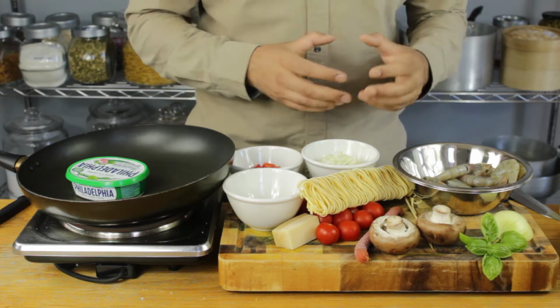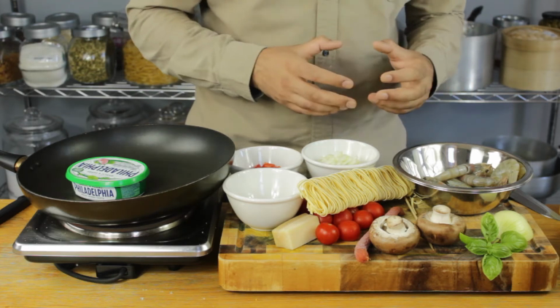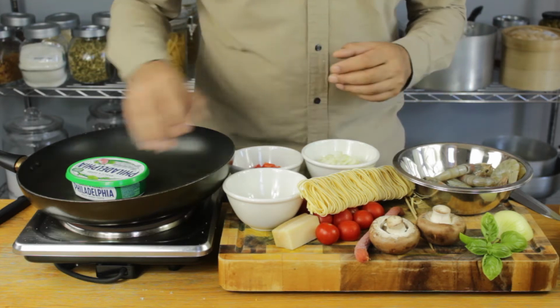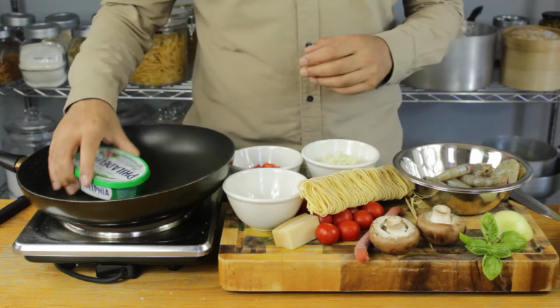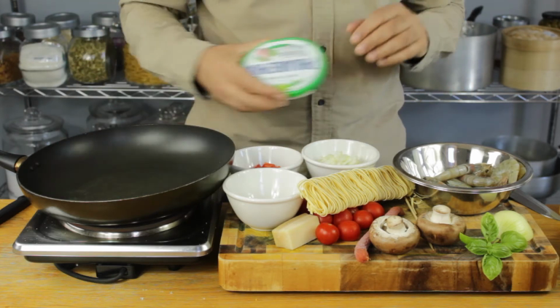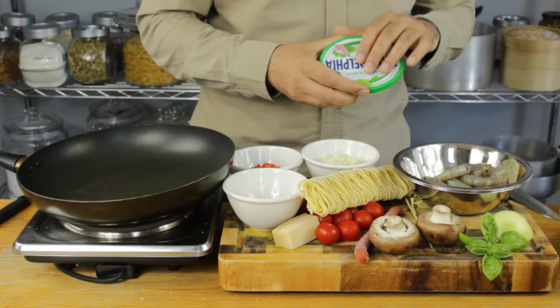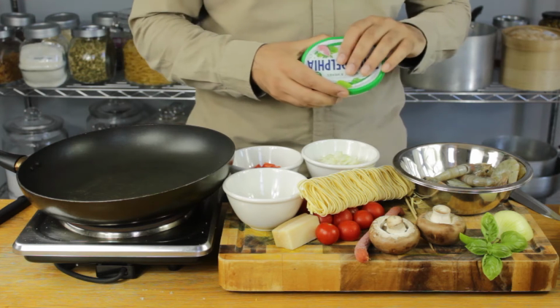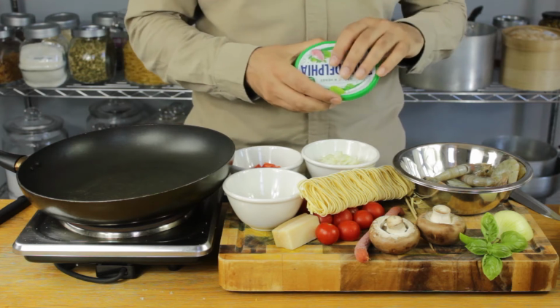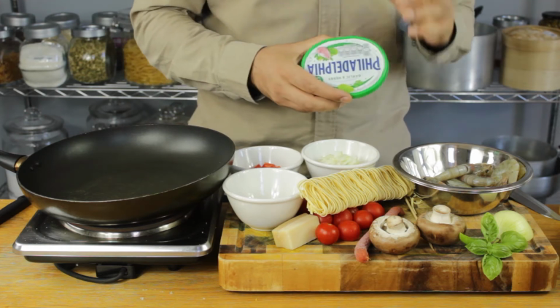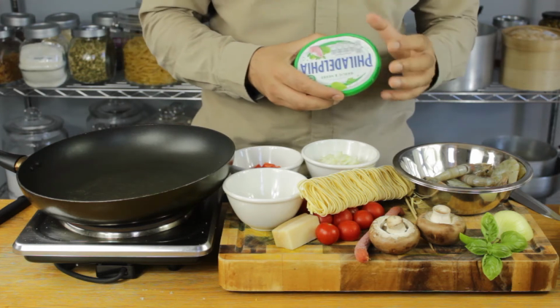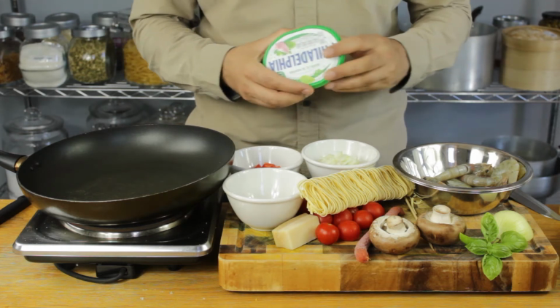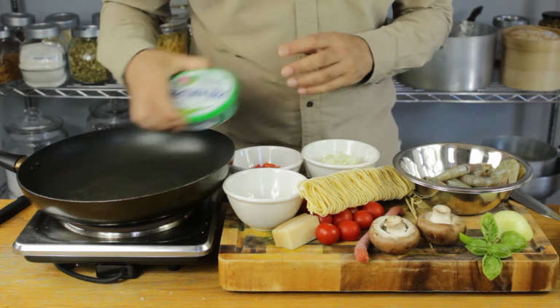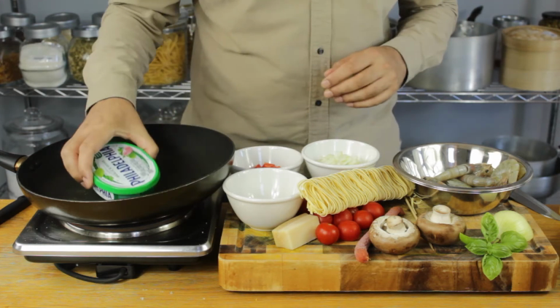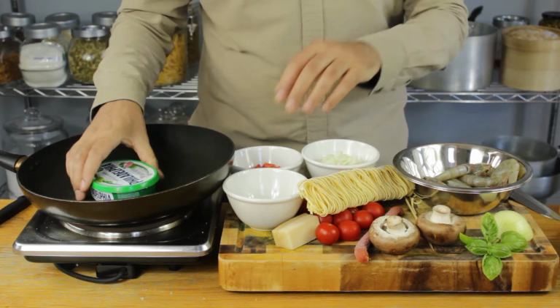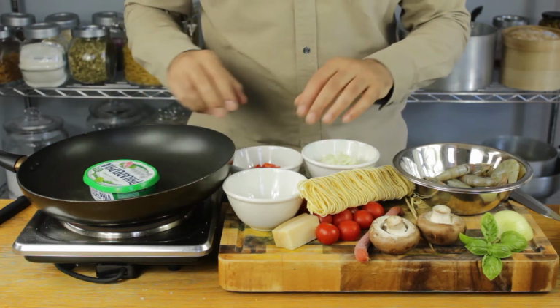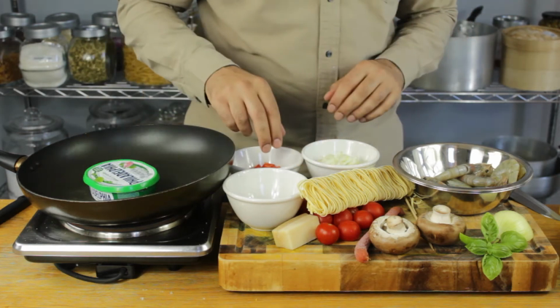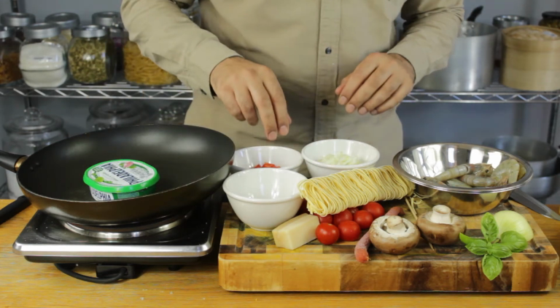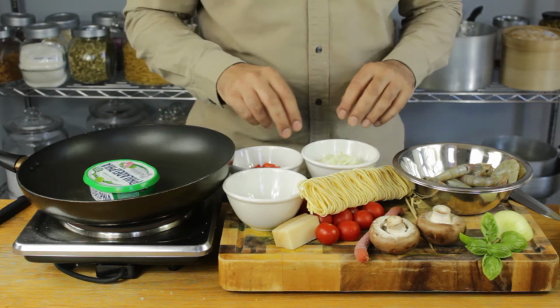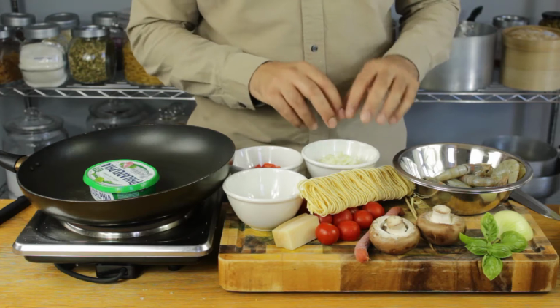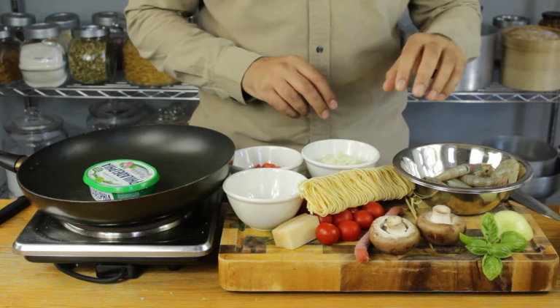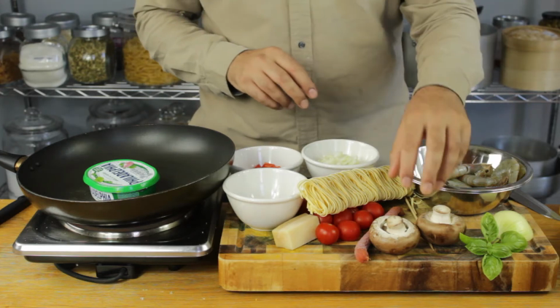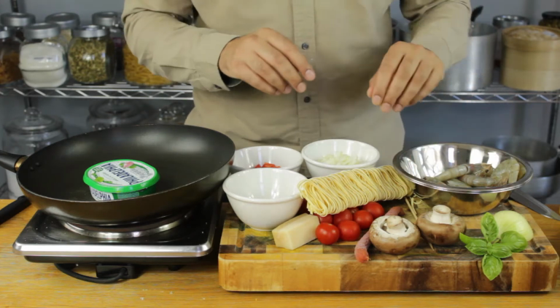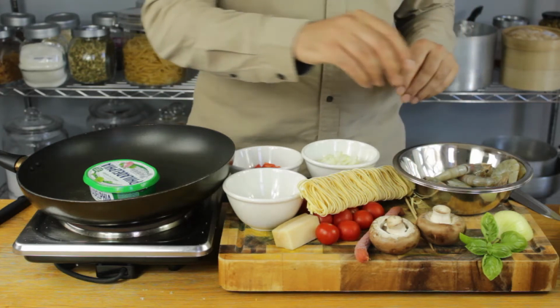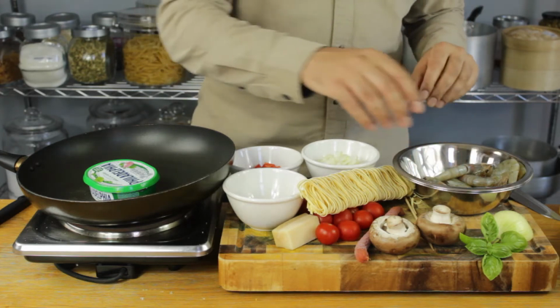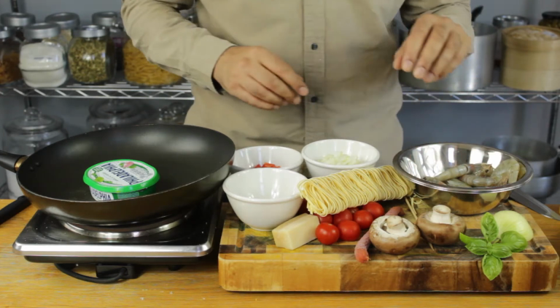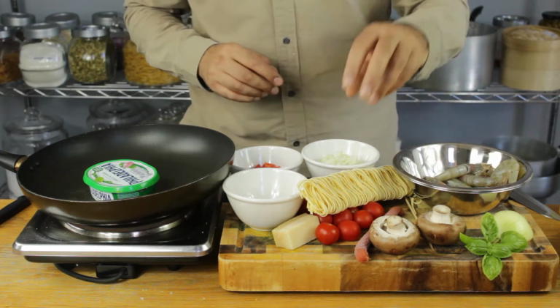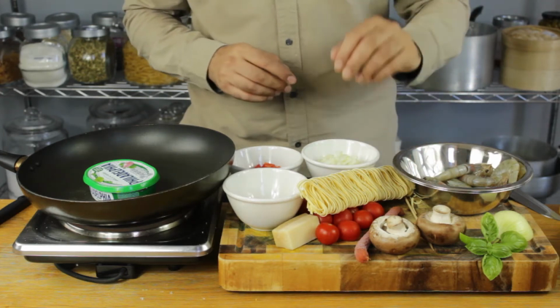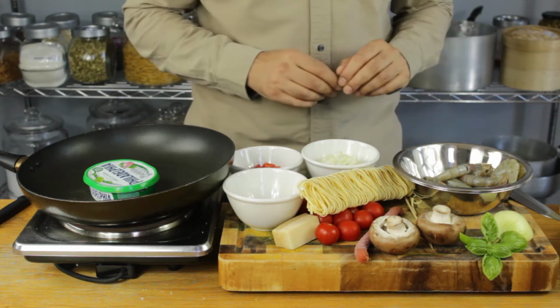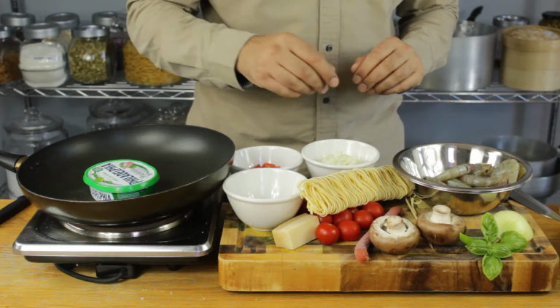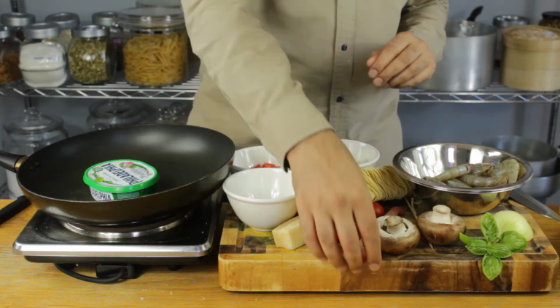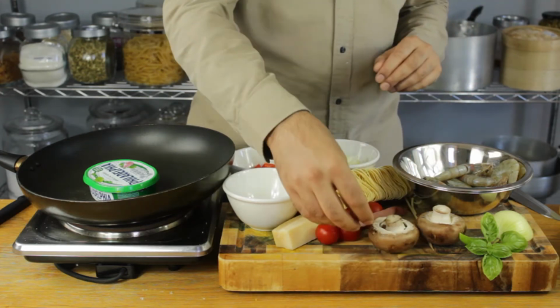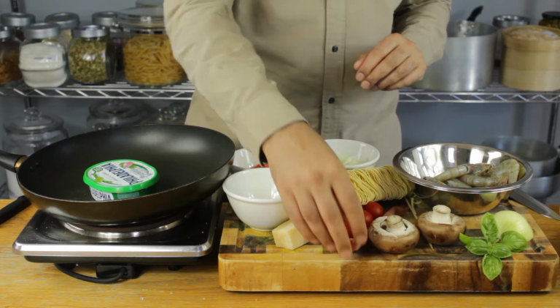I'm going to be using some Philadelphia cream cheese as just a quick cheat. I've got some fresh garlic, some red bell pepper, some onions, some mushrooms, fresh basil, some cherry tomatoes, and some of this beautiful sausage.